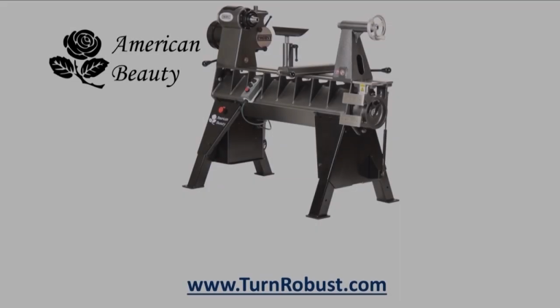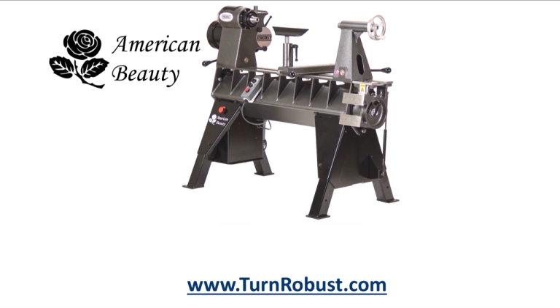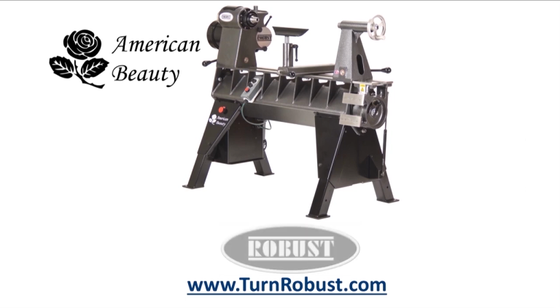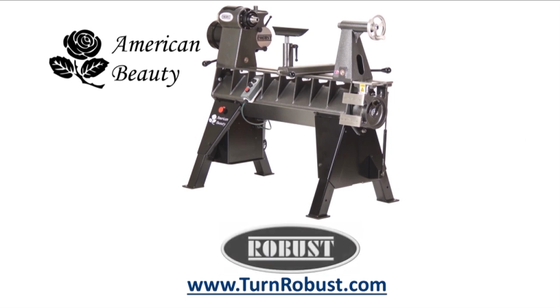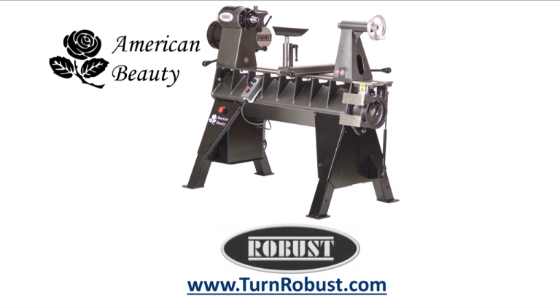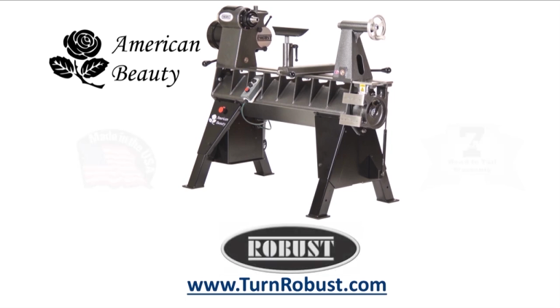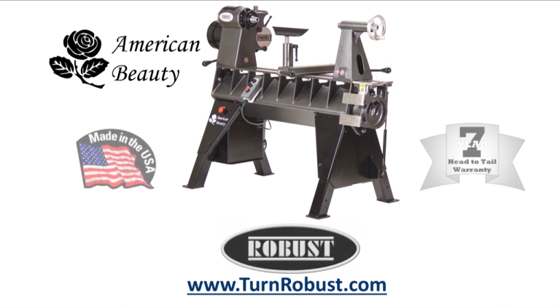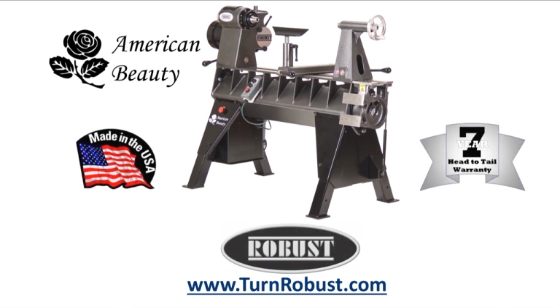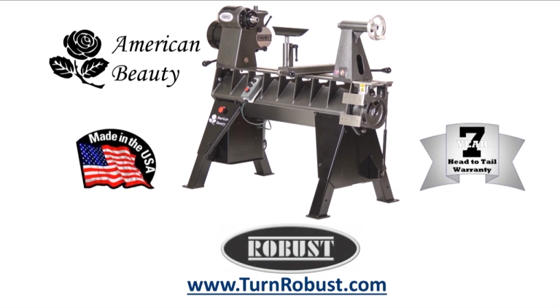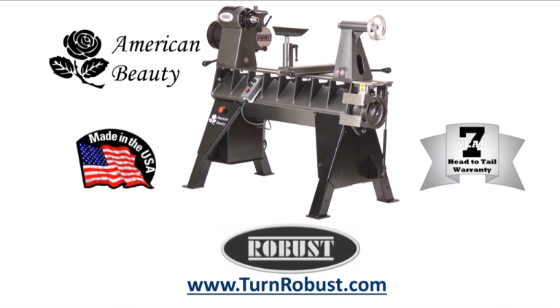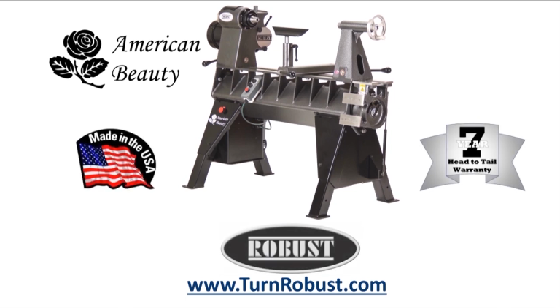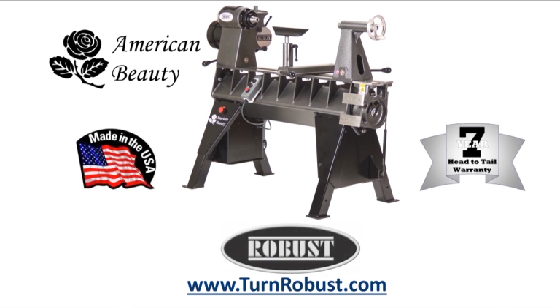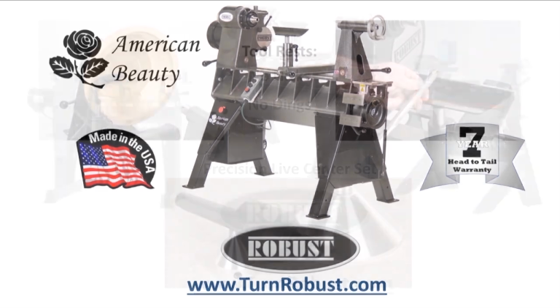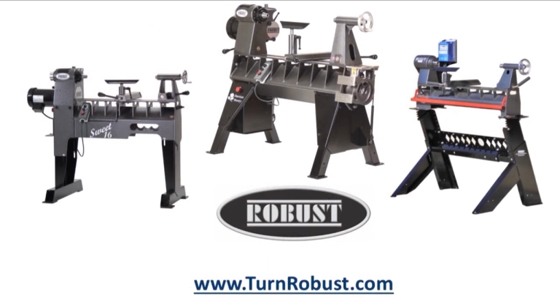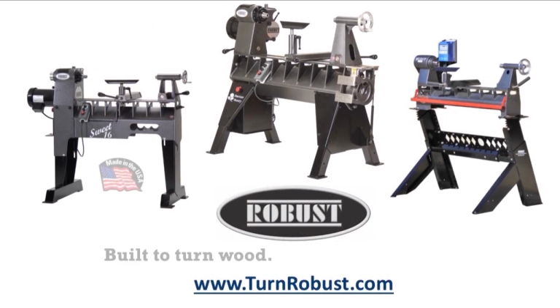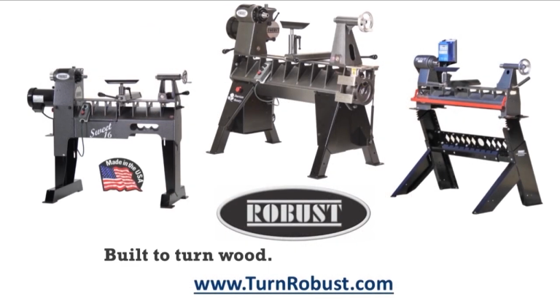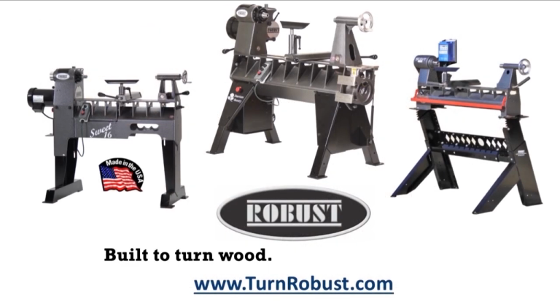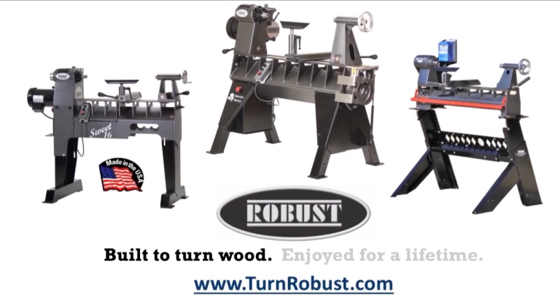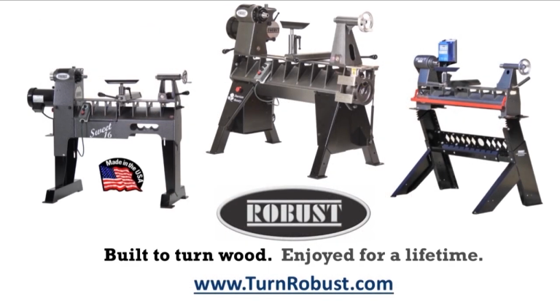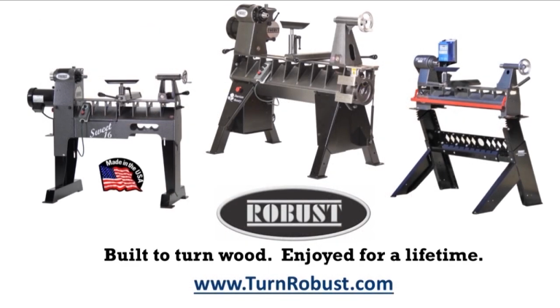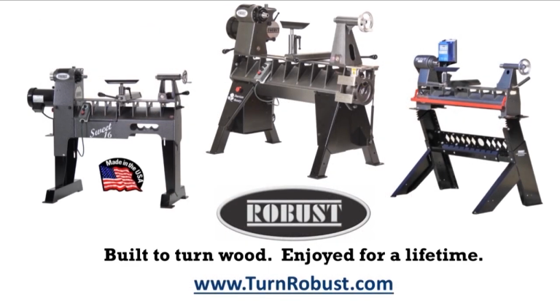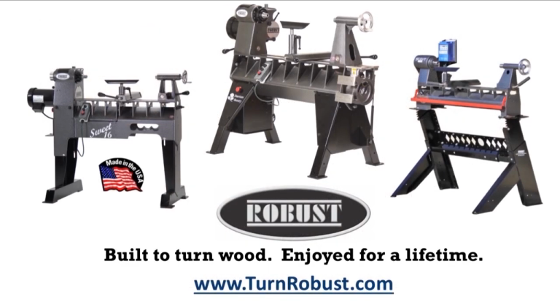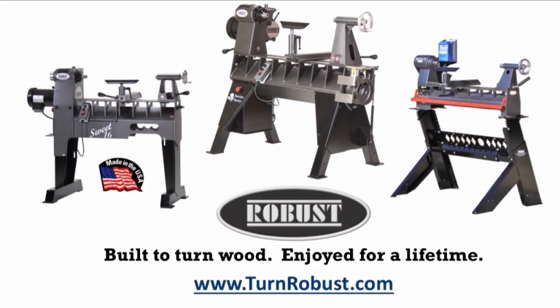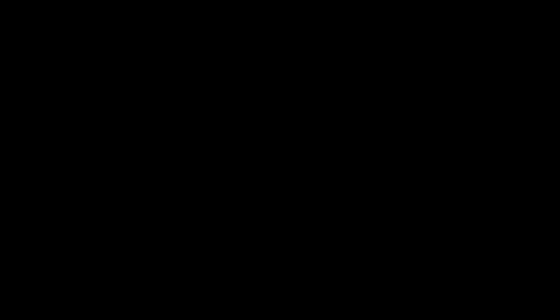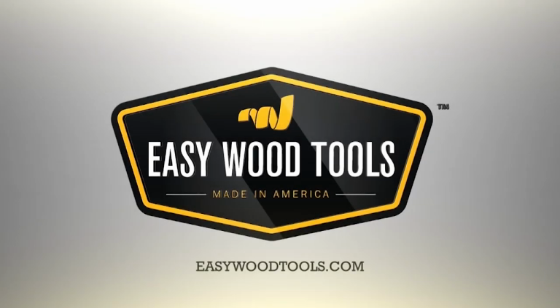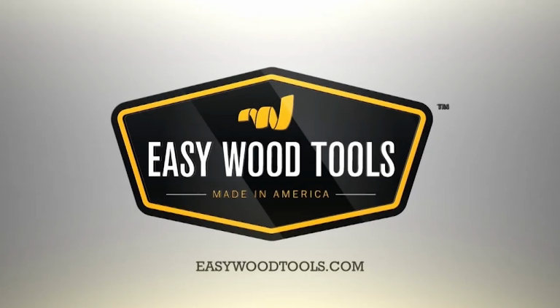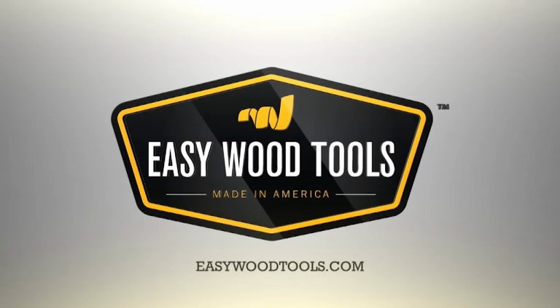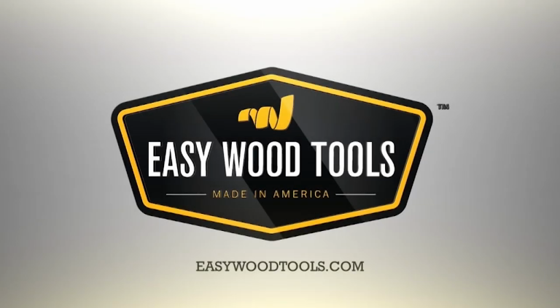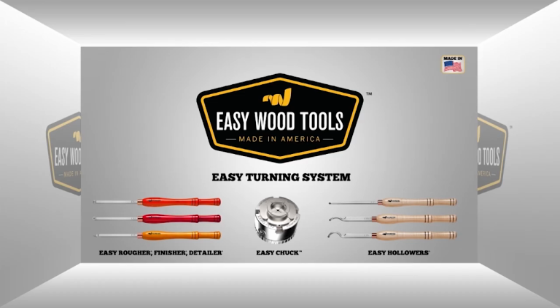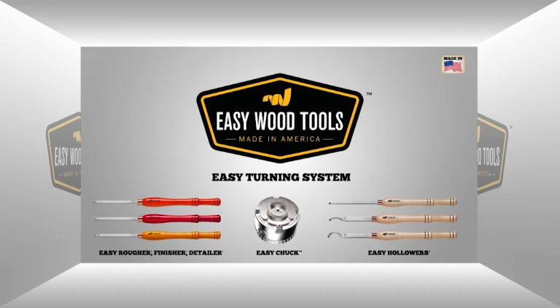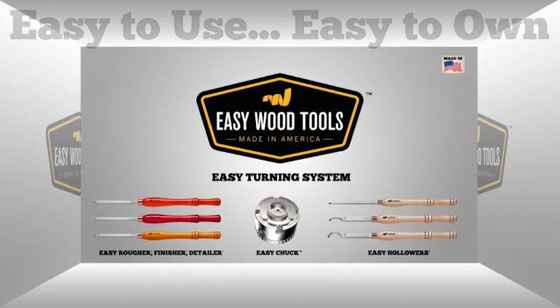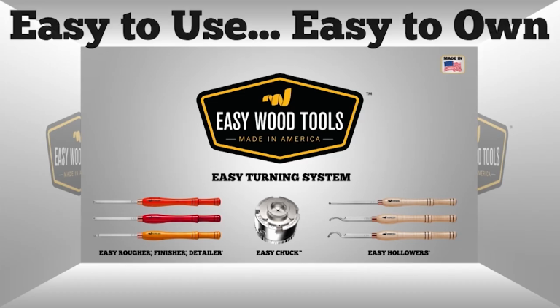Tim's American Beauty was made by Robust Tools, America's premier lathe manufacturer. Robust — built to turn wood, enjoyed for a lifetime. Easy Wood Tools: best in class carbide woodturning tools.